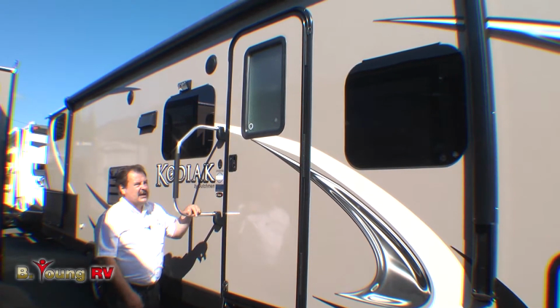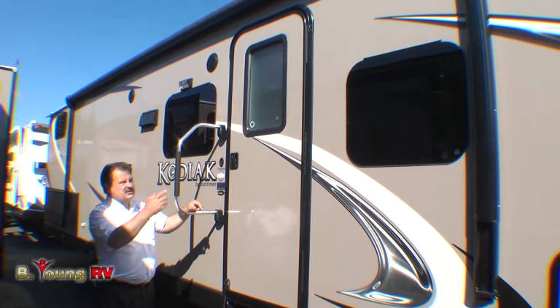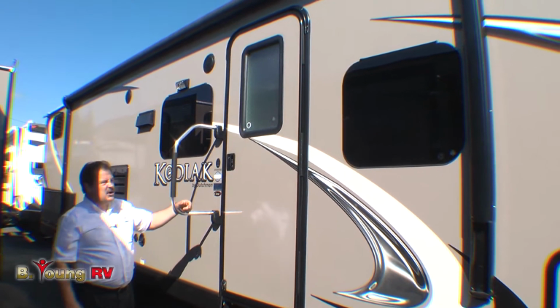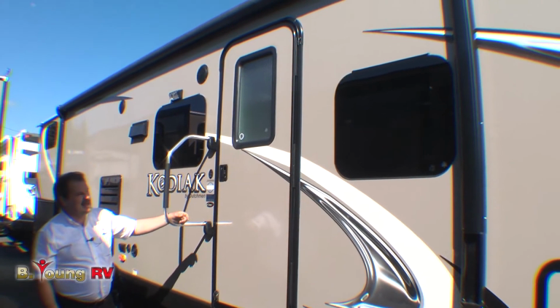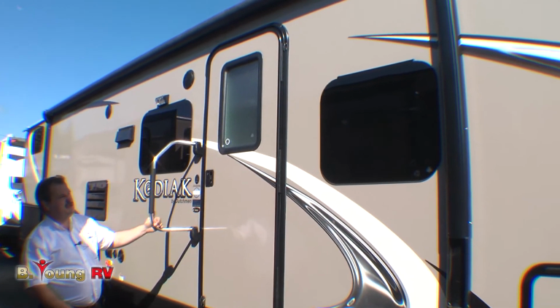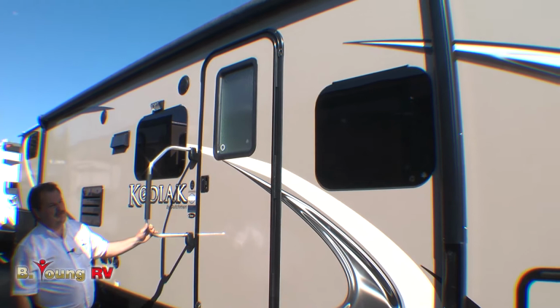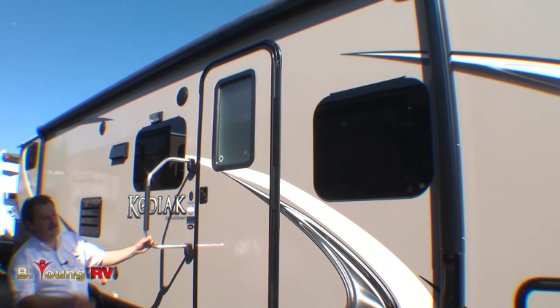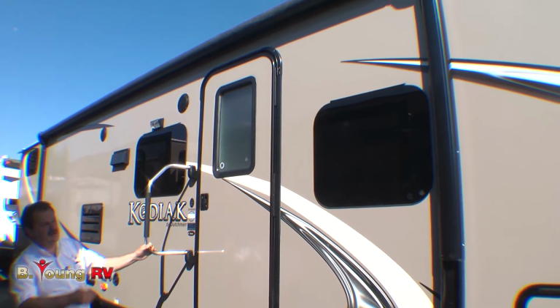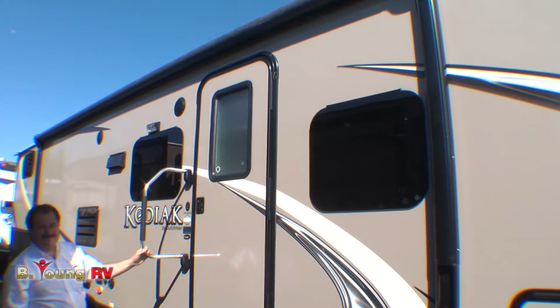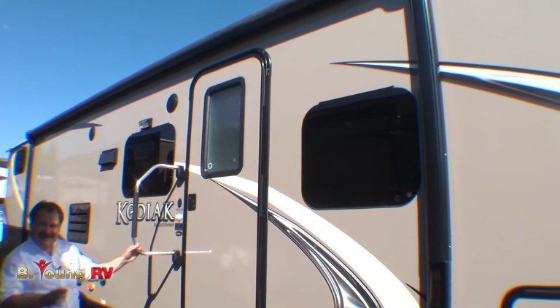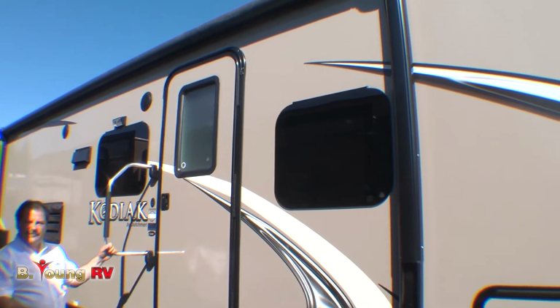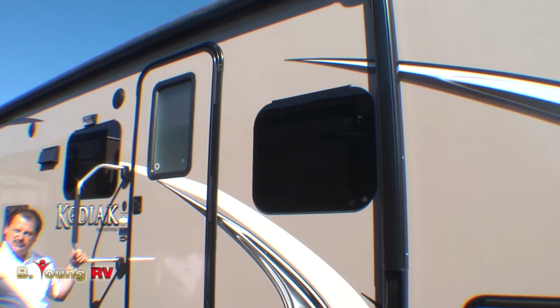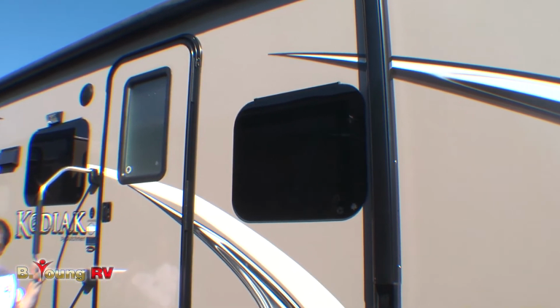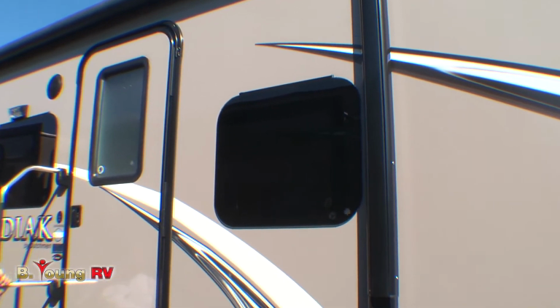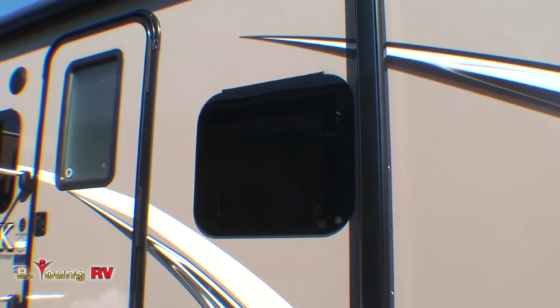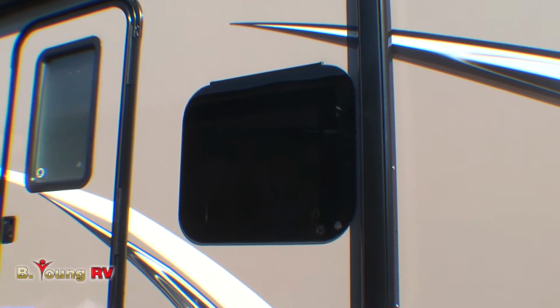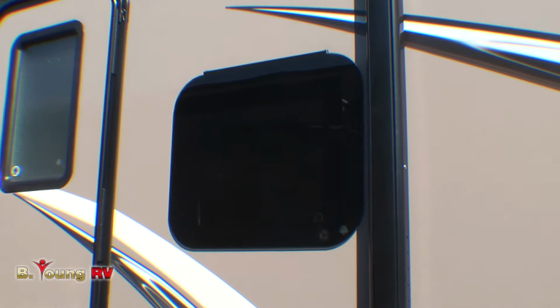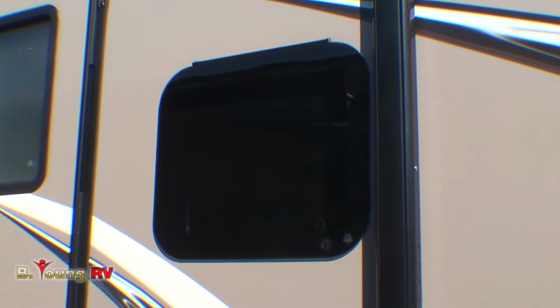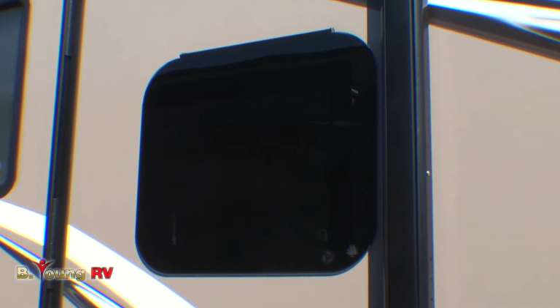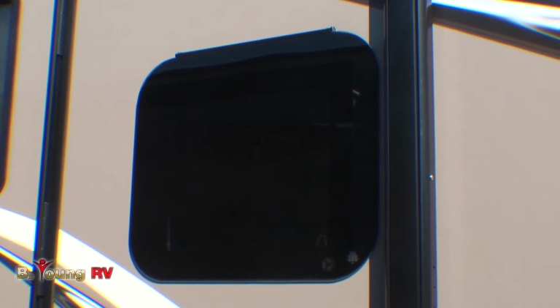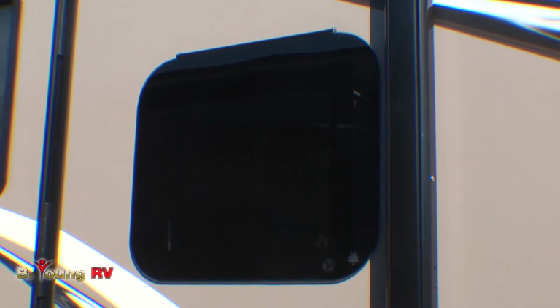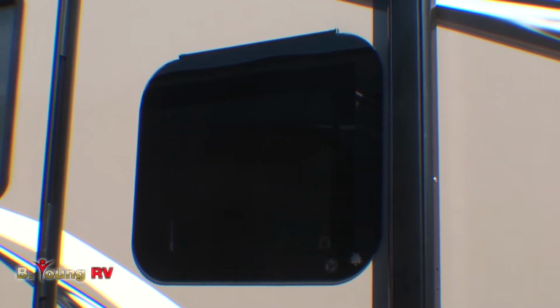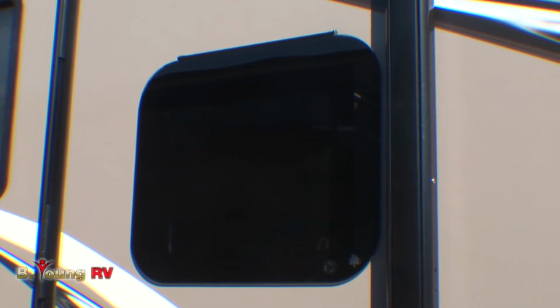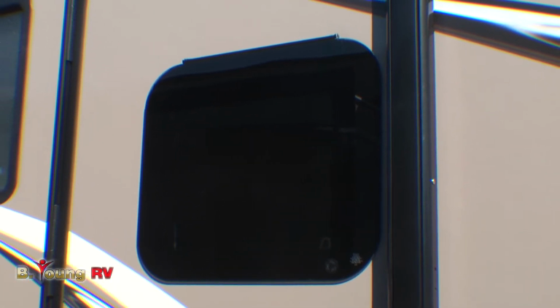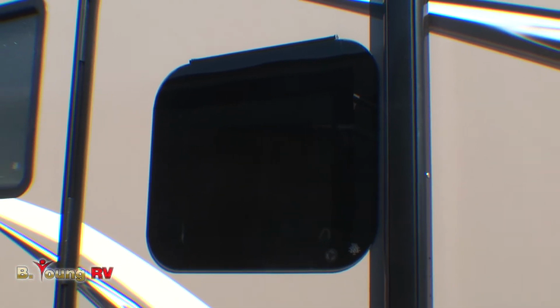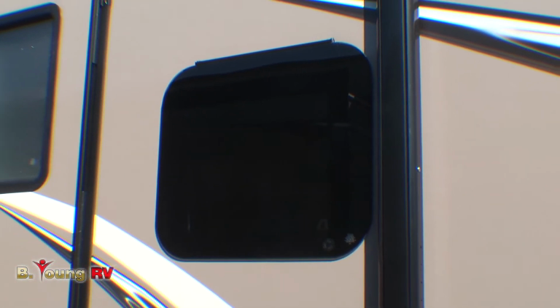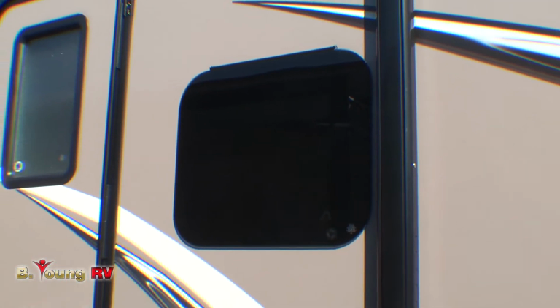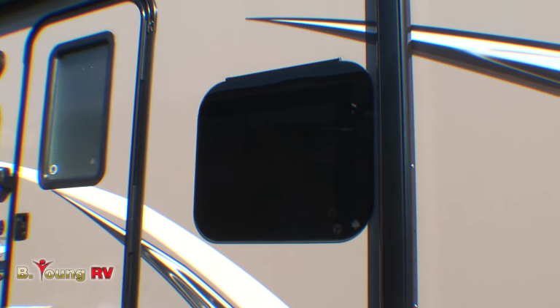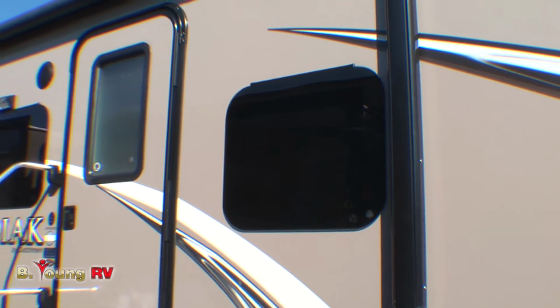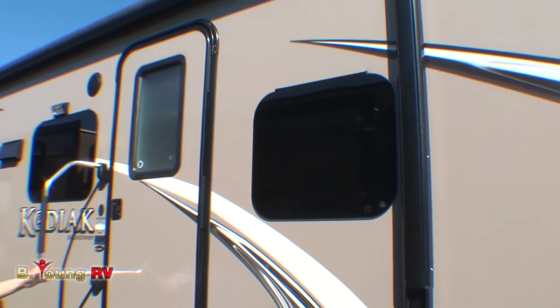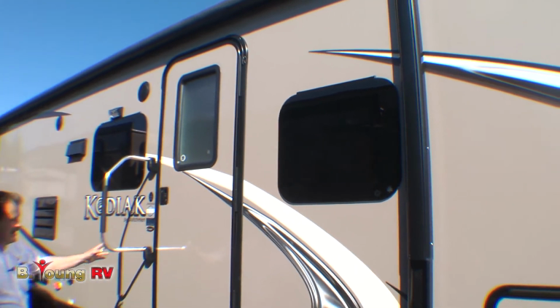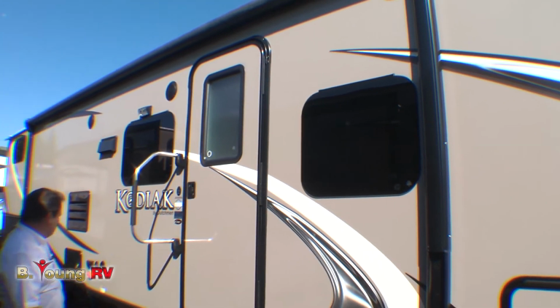As you can see on the Kodiak, they're using frameless windows. The nice thing about frameless windows is the maintenance — or rather the lack of it. No longer do you have to get out and put caulking around the outside of the windows. It's a much better look and a lot easier to maintain as time goes by.